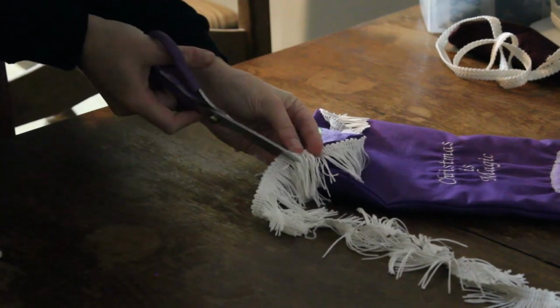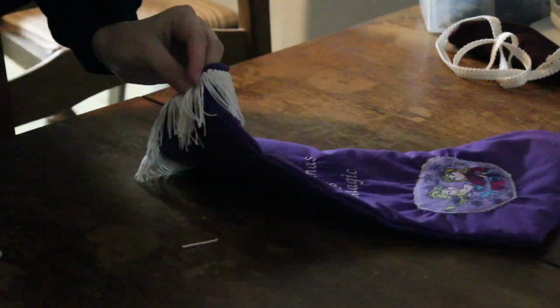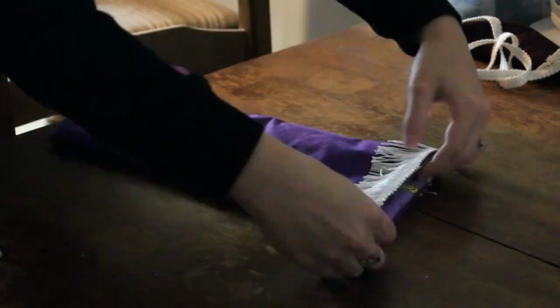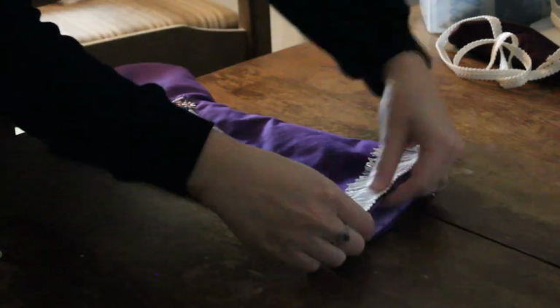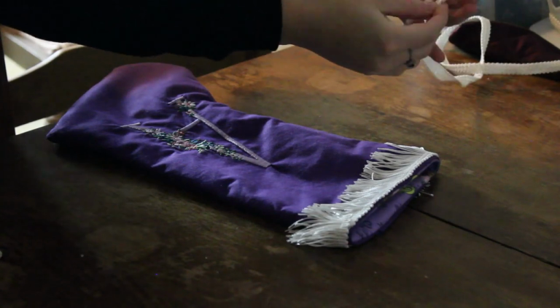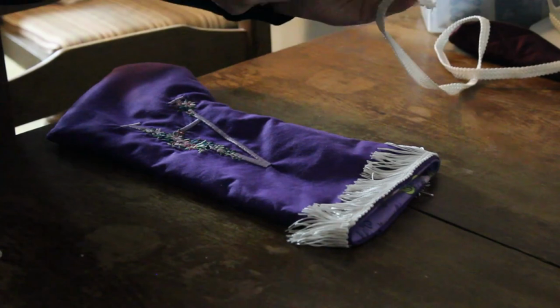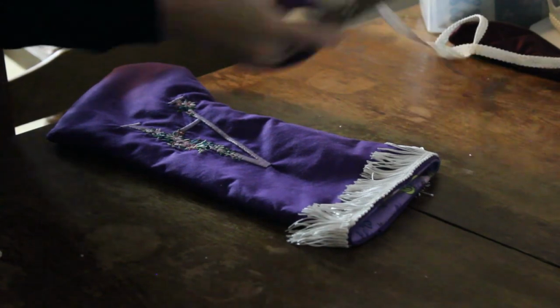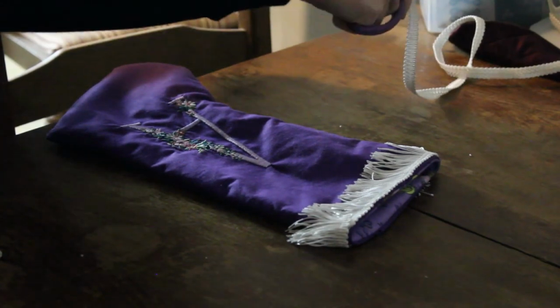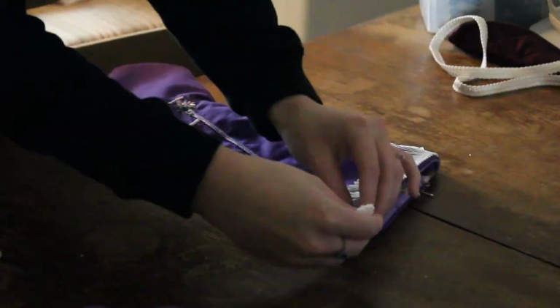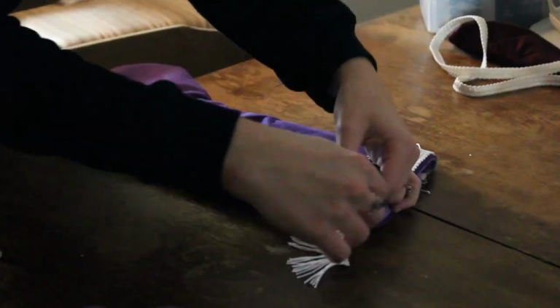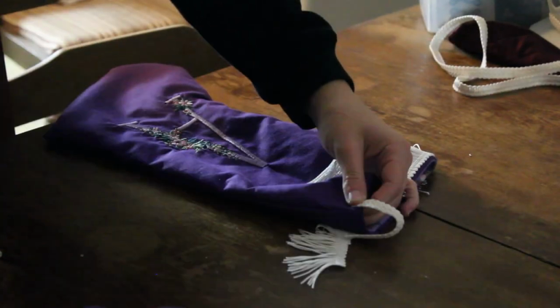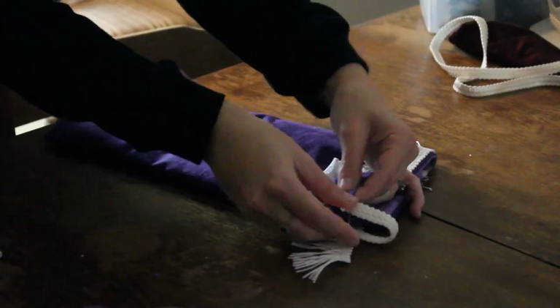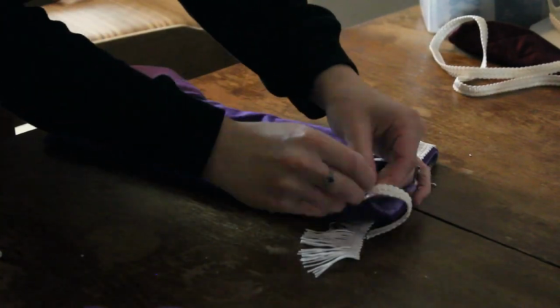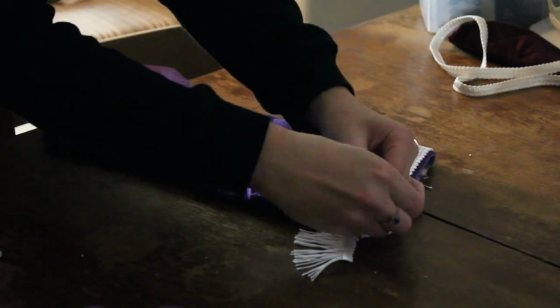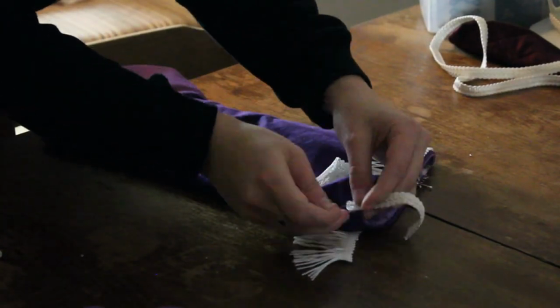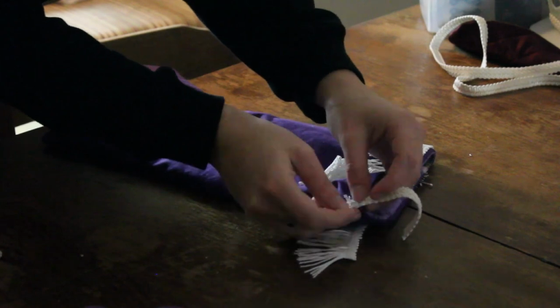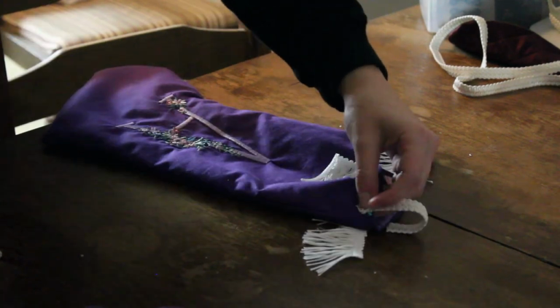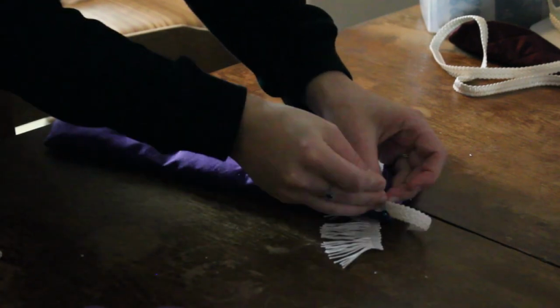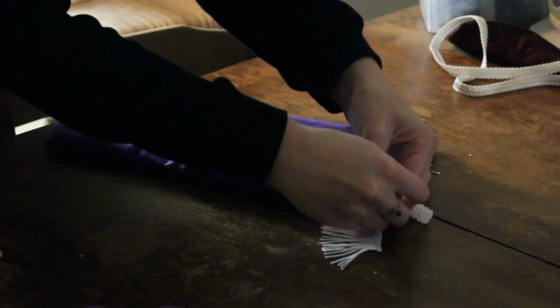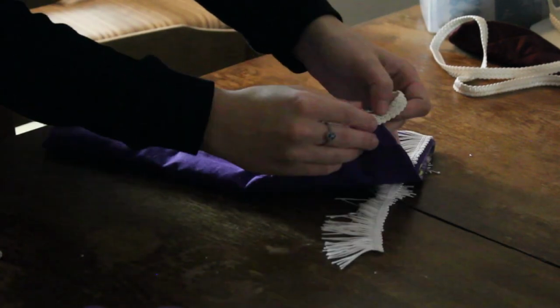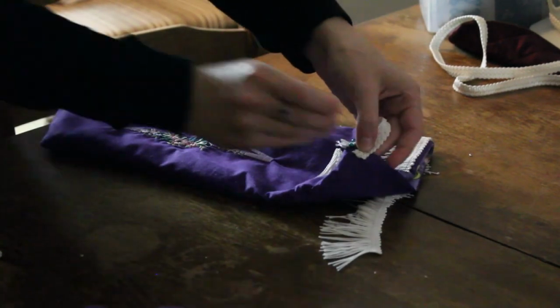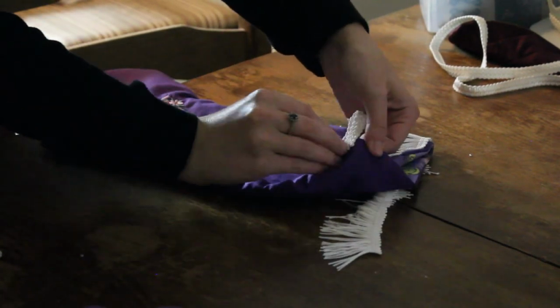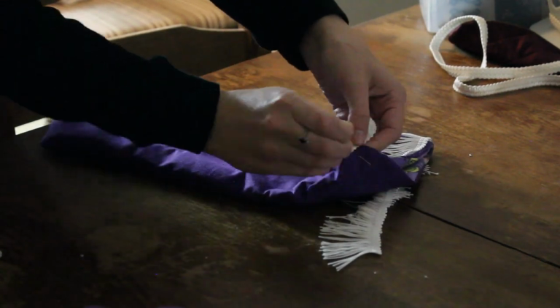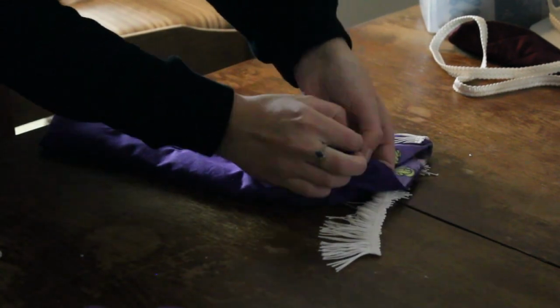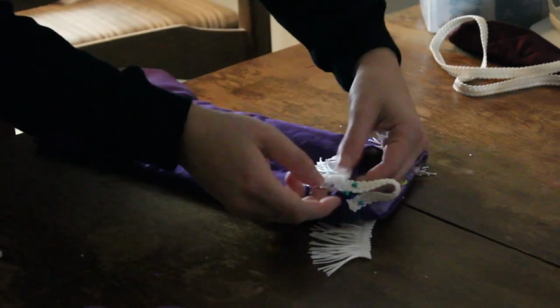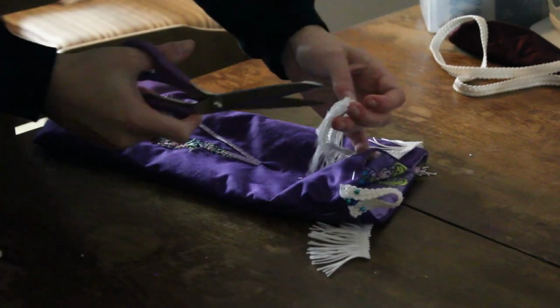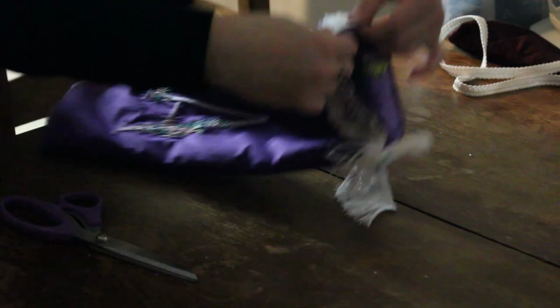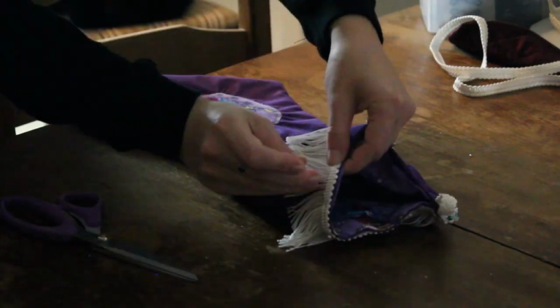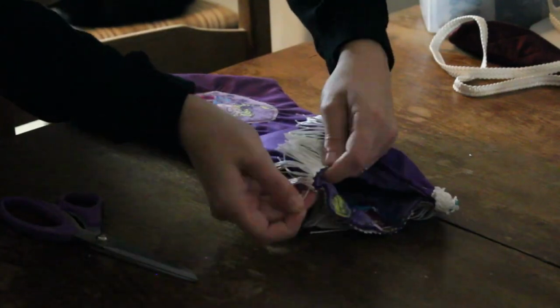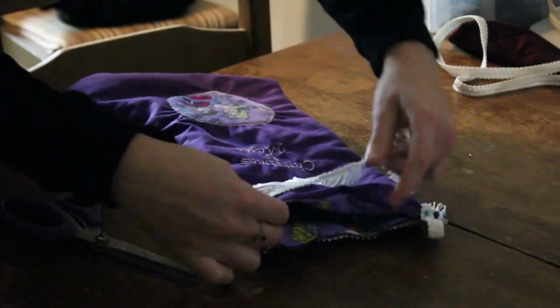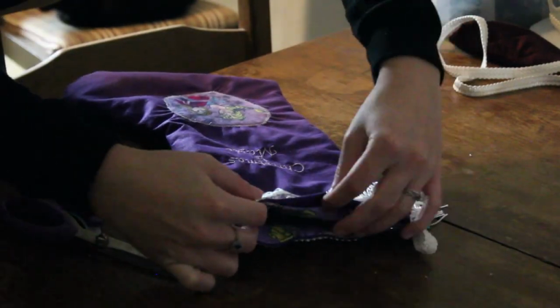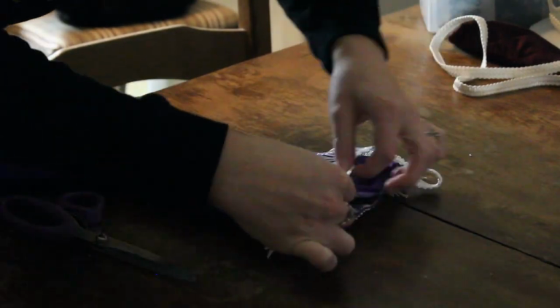First, I am going to add the white fringe trim, cutting just enough to circle all the way around. And then I am also going to make a loop out of the white braided trim so the stocking has somewhere to hang on the chimney. That's pretty necessary — don't want to forget that!